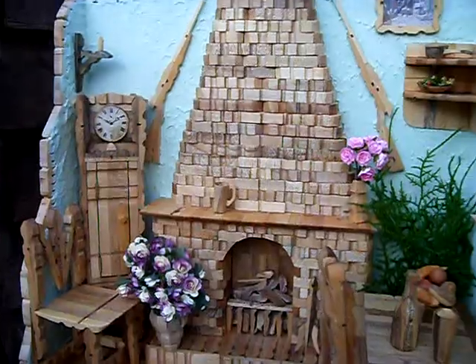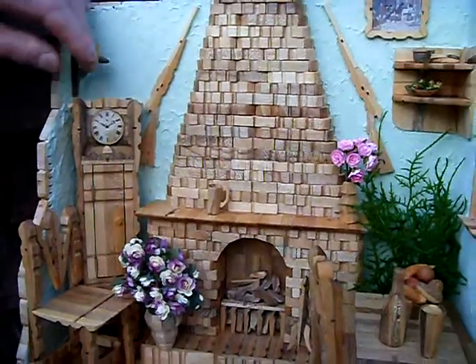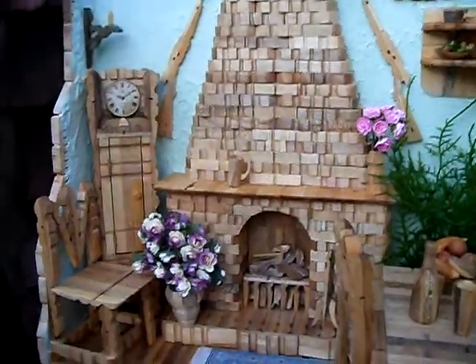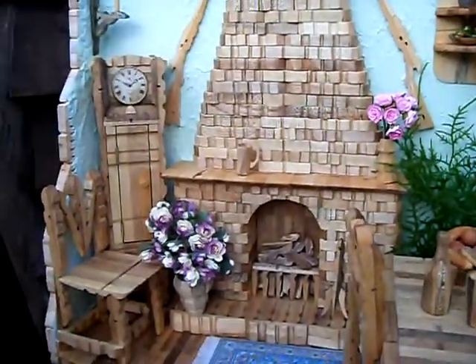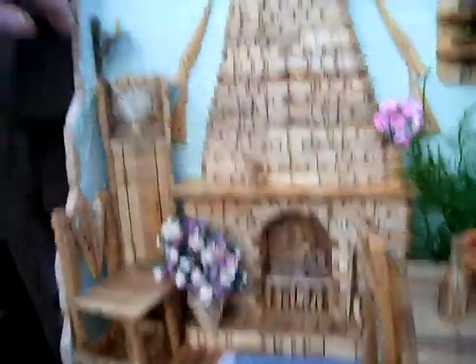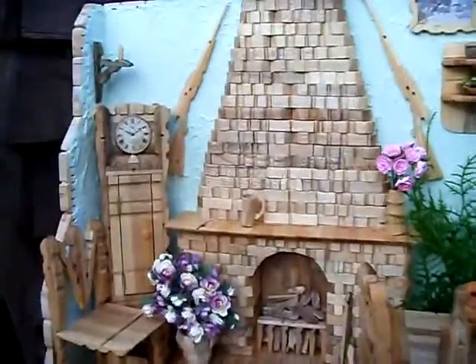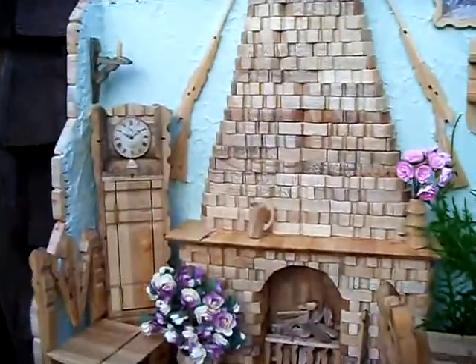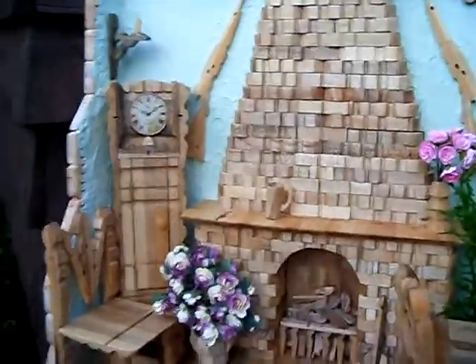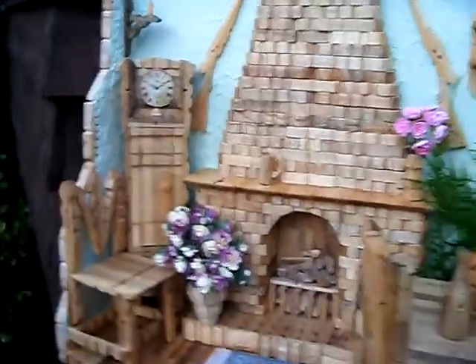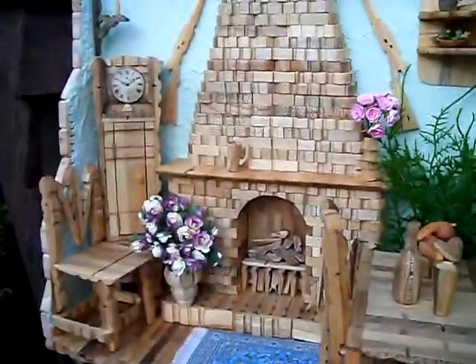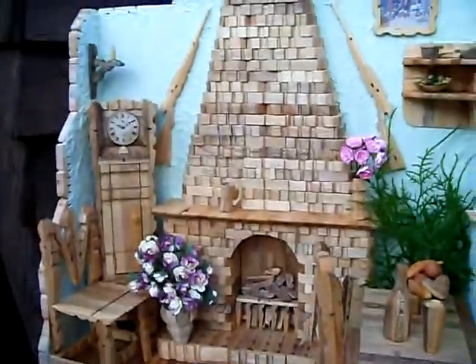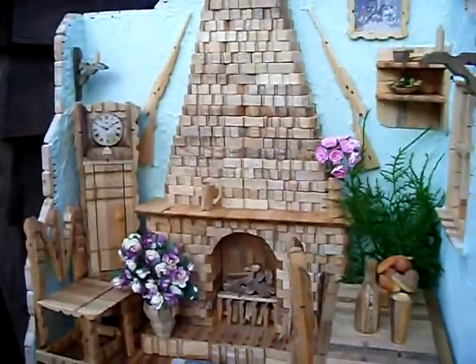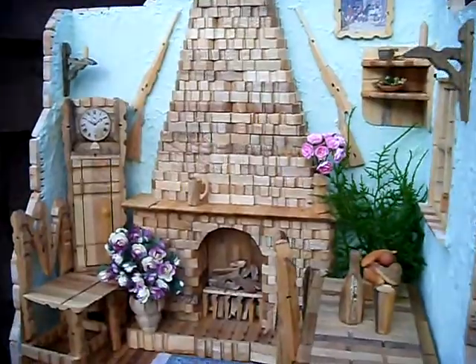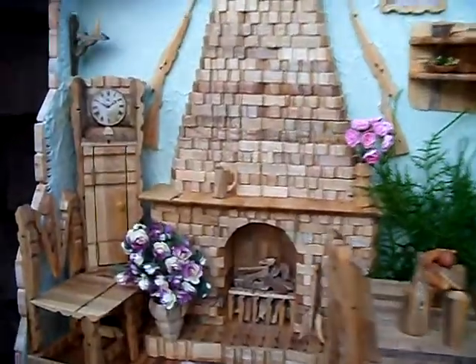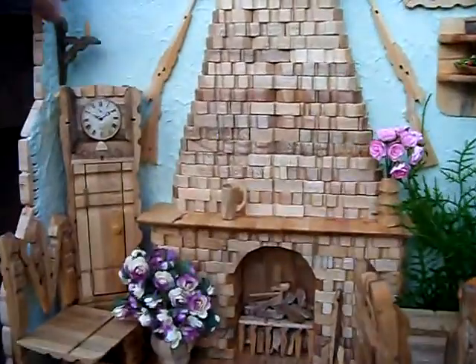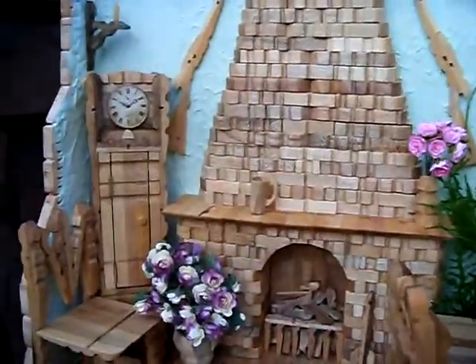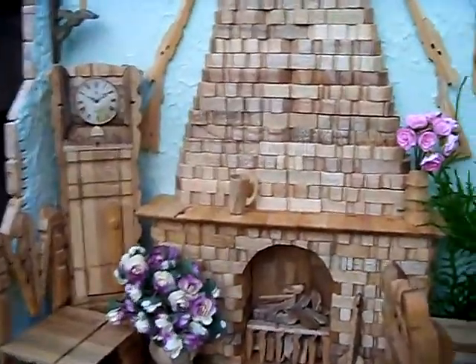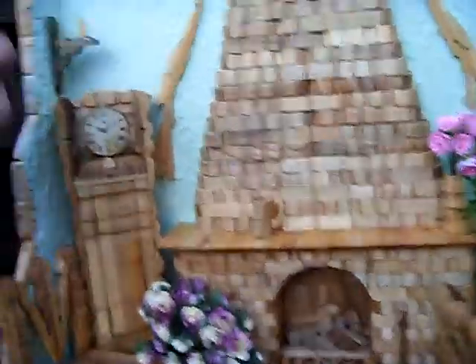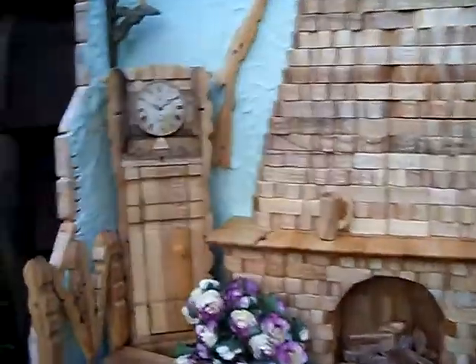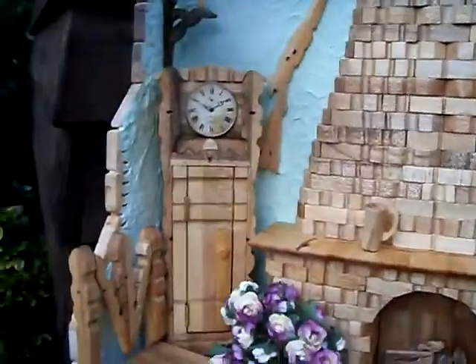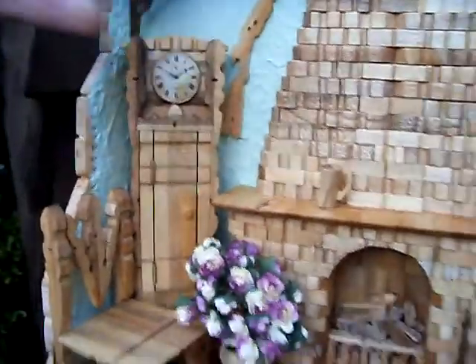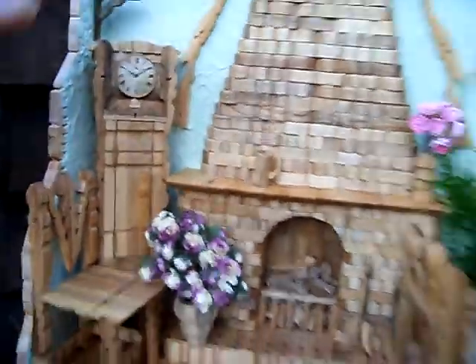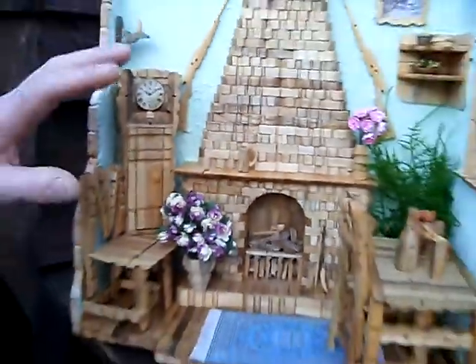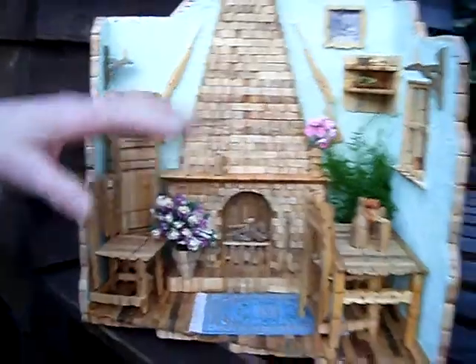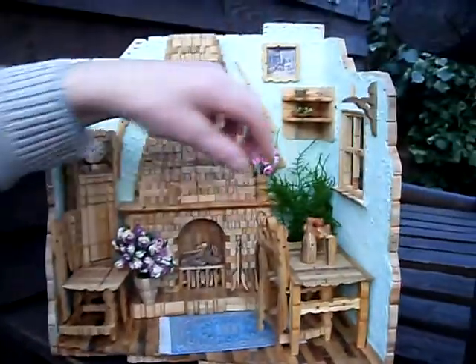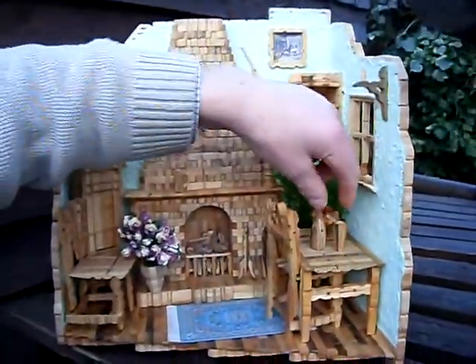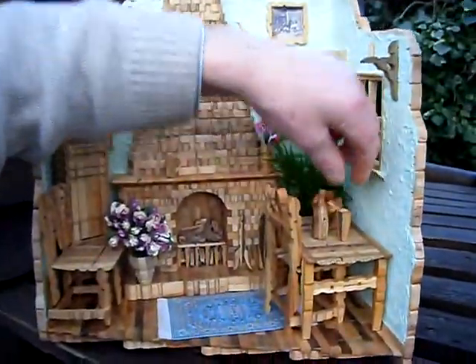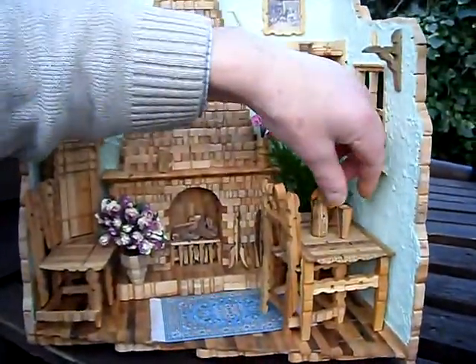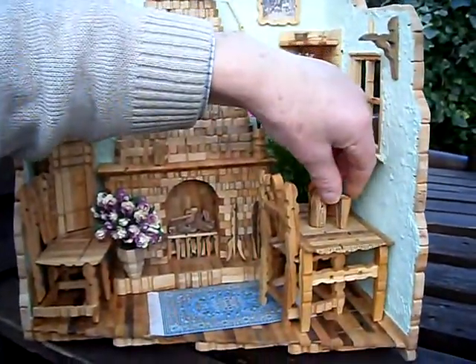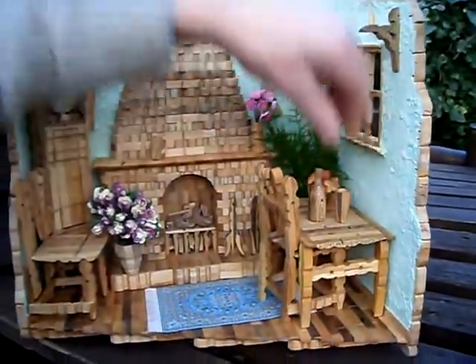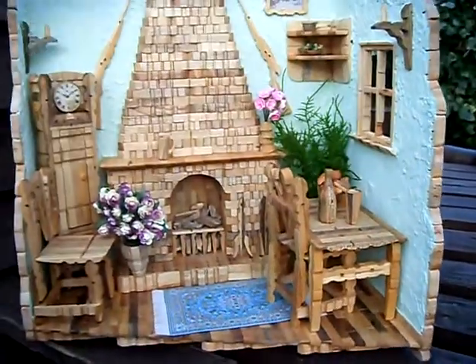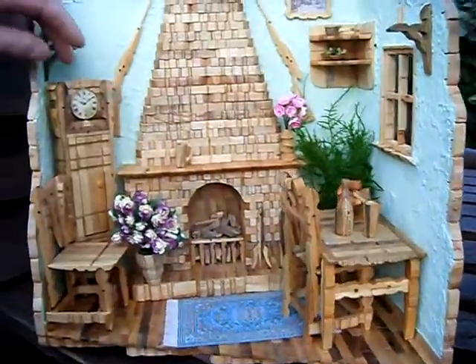This is my little peg cottage creation — a bit labor-intensive; I've lost count of the number of hours. All the wood you can see is pegs, everything — all the little pegs, they're just laminated pegs.